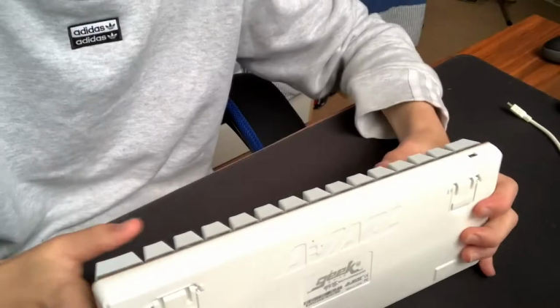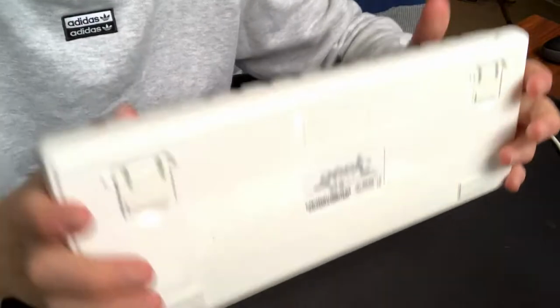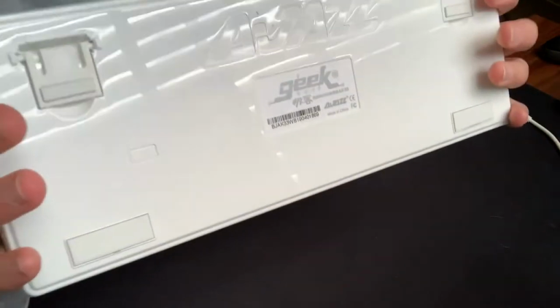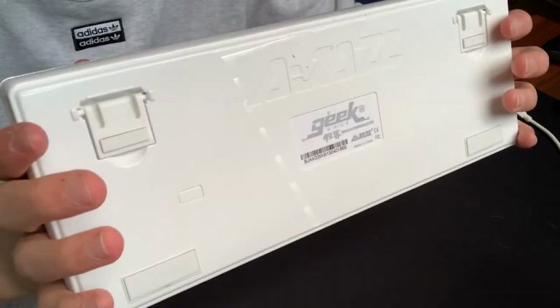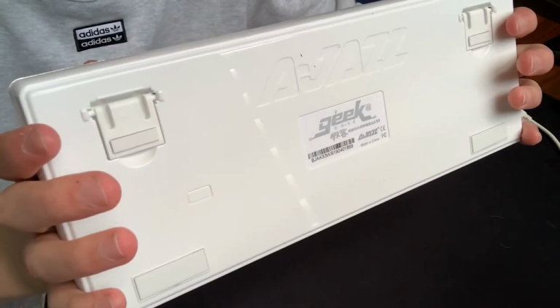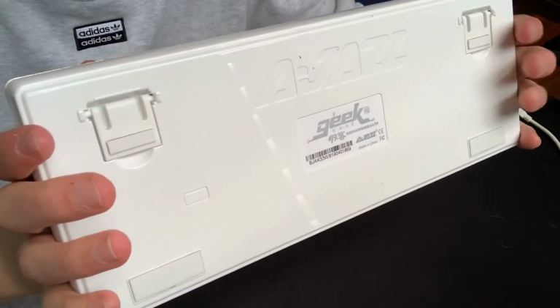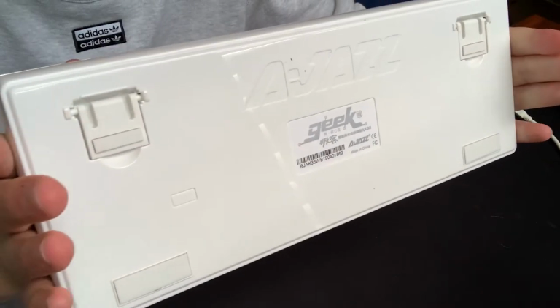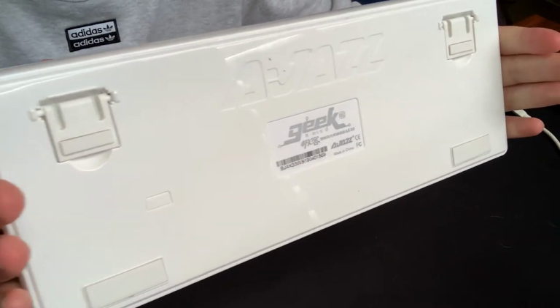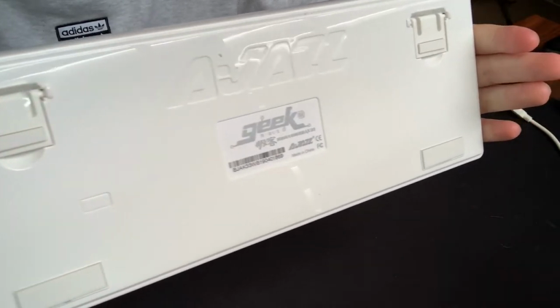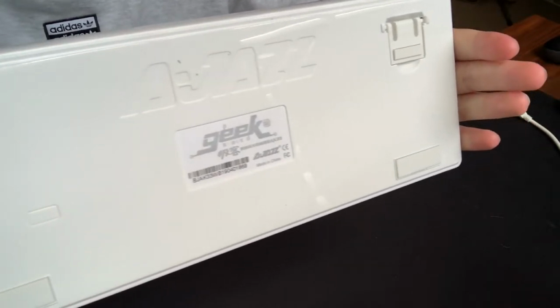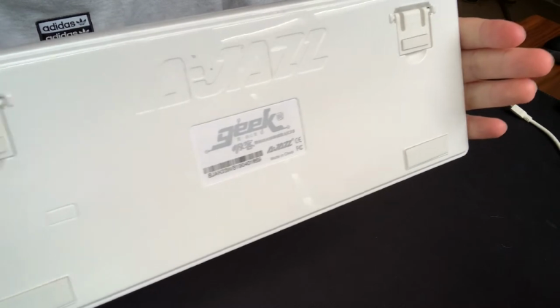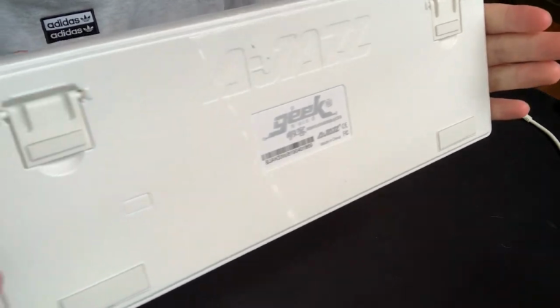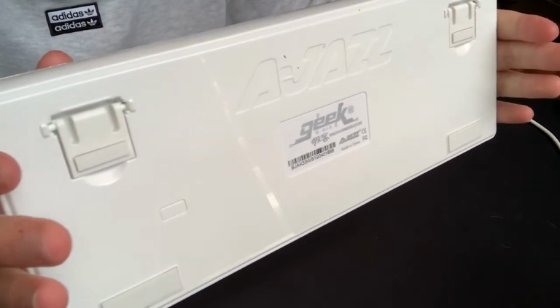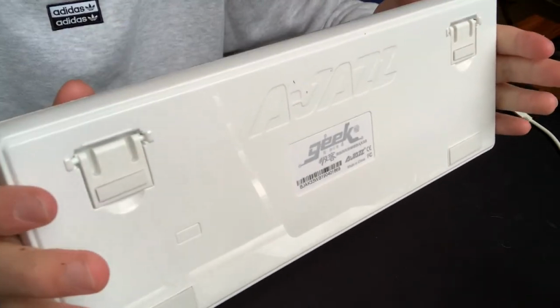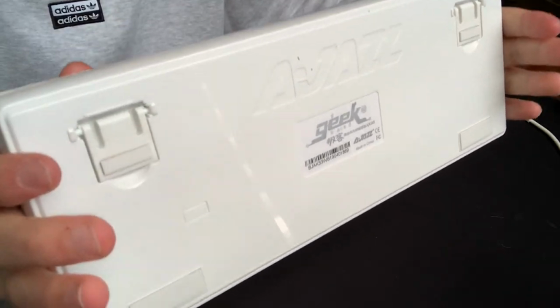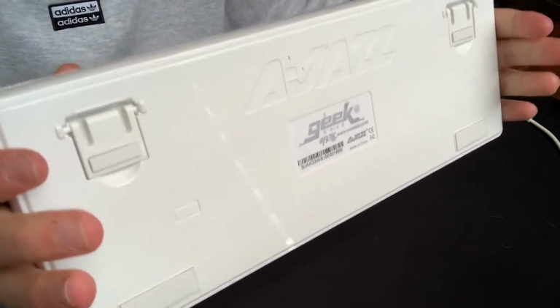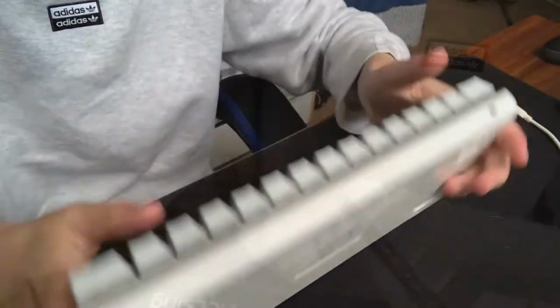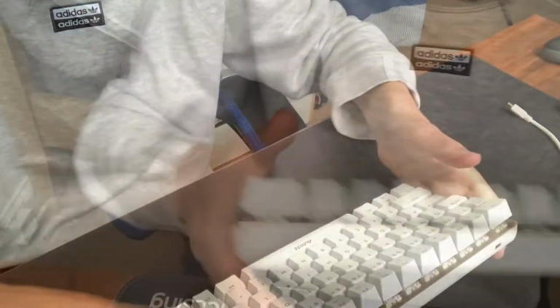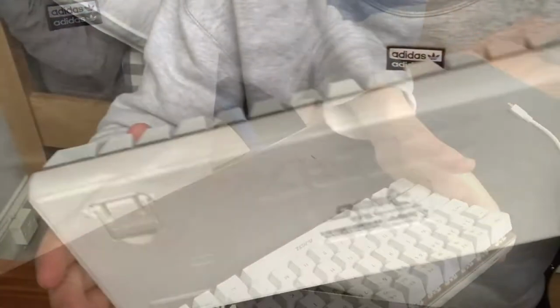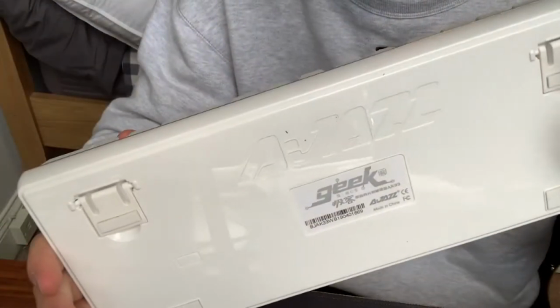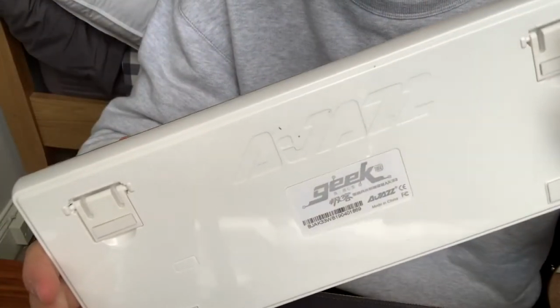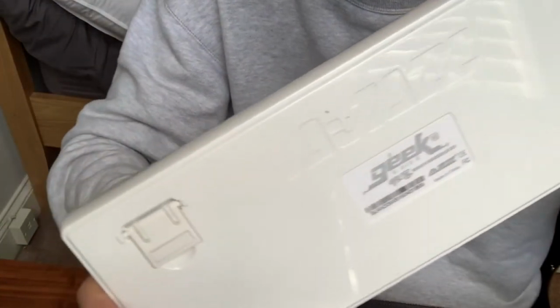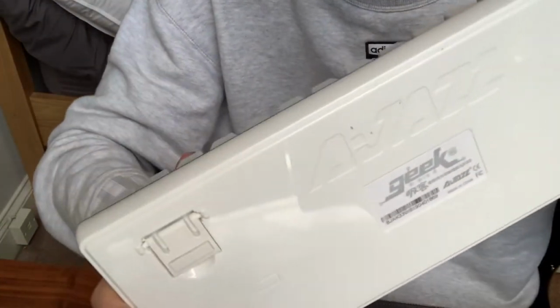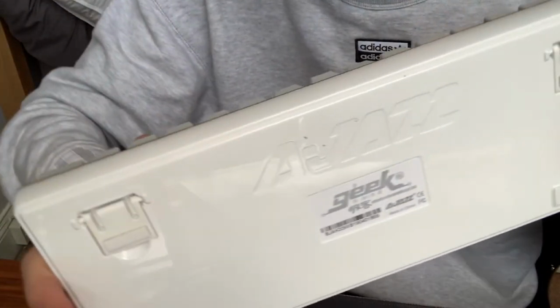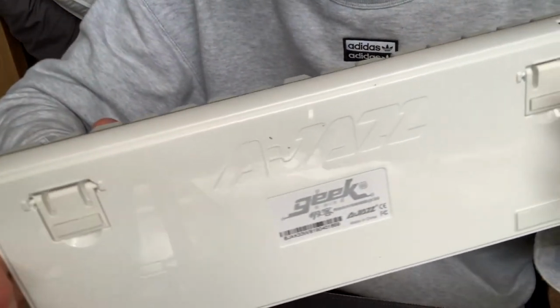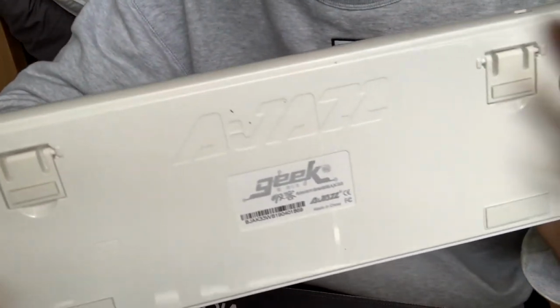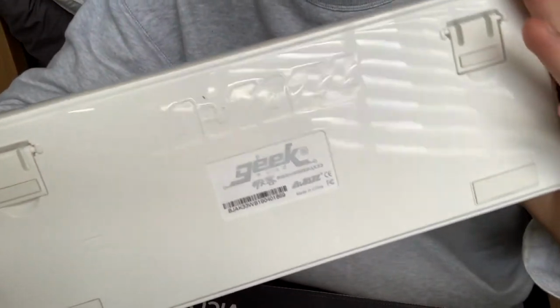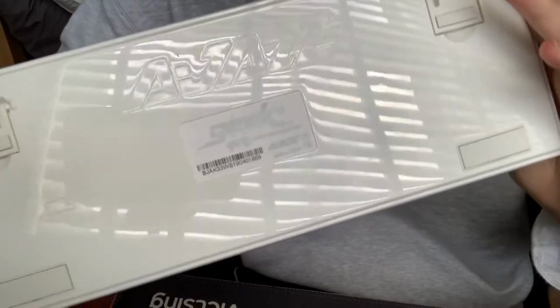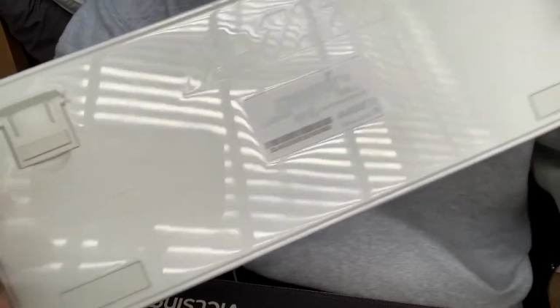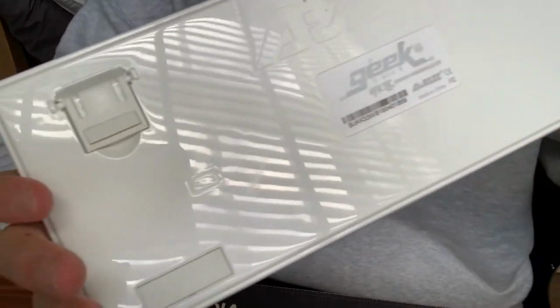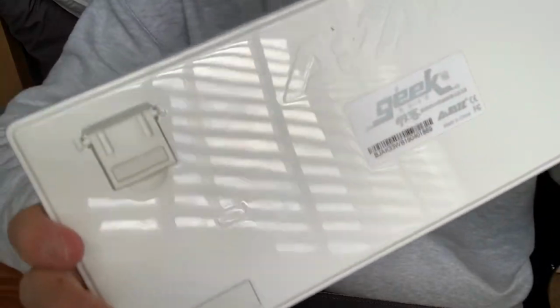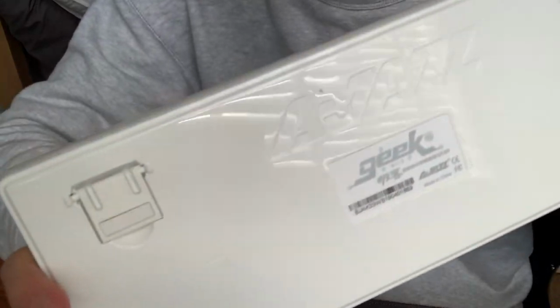Moving on to the back of the keyboard — it has a horrible glossy back finish. I'm not a big fan of this; it looks like it should be on a children's toy.